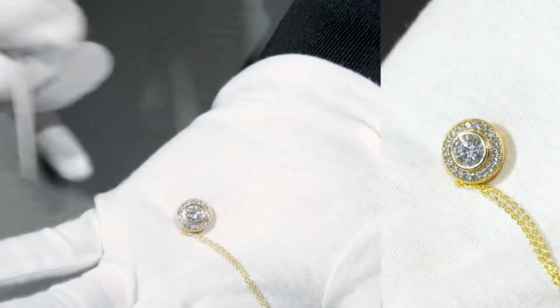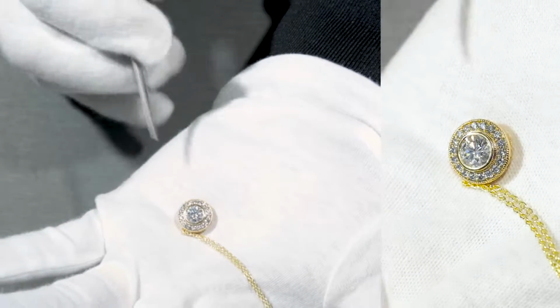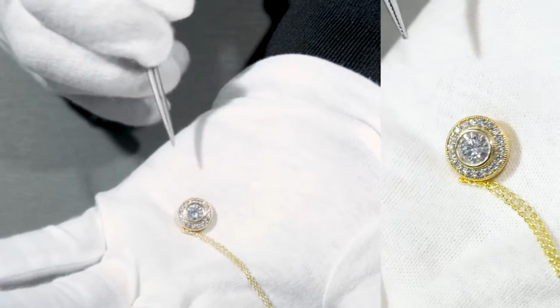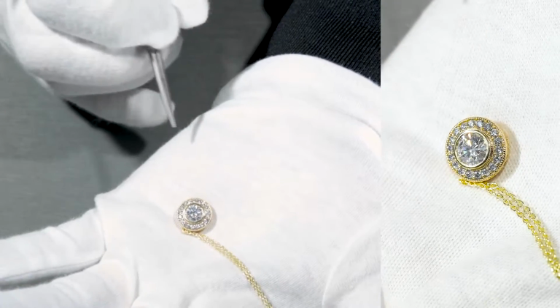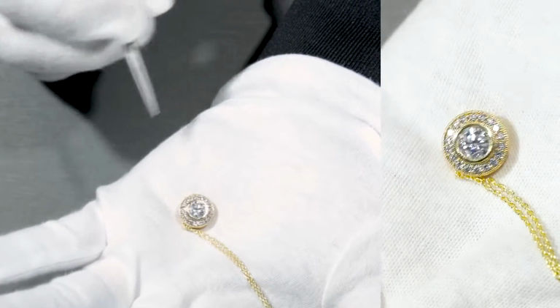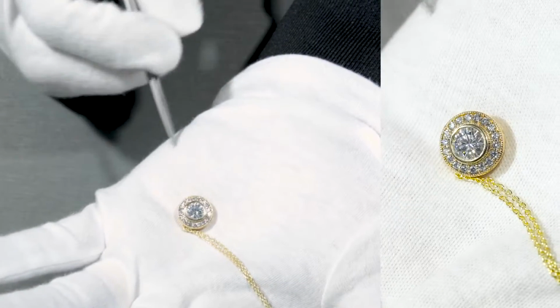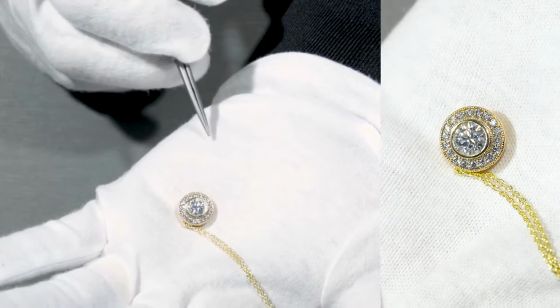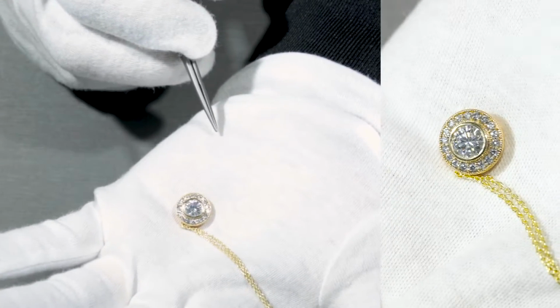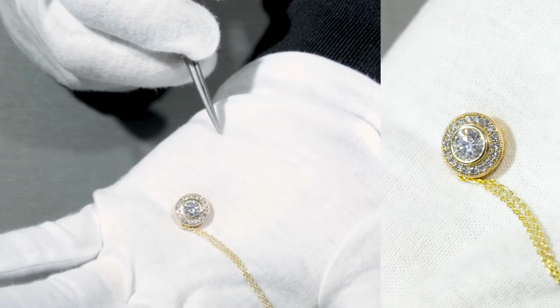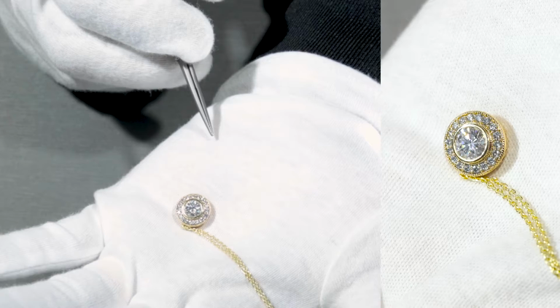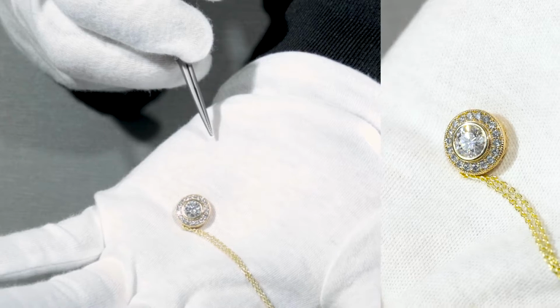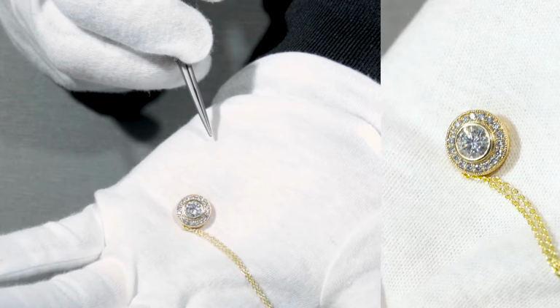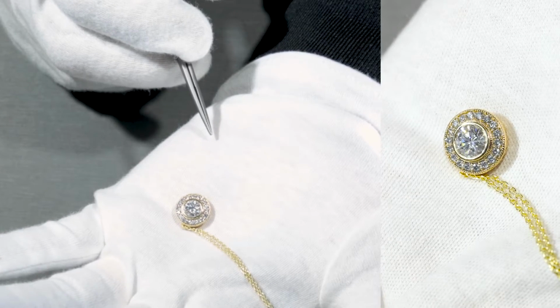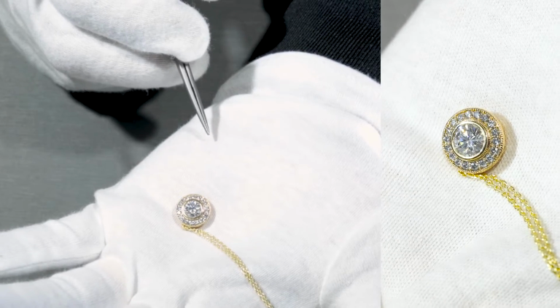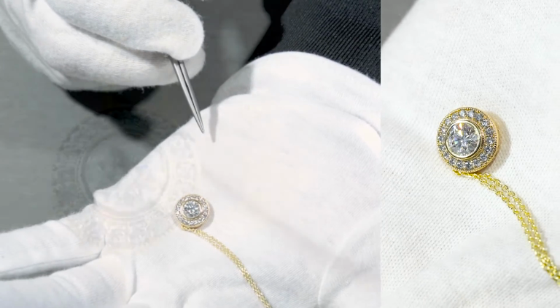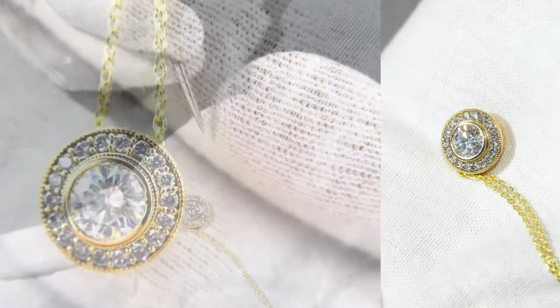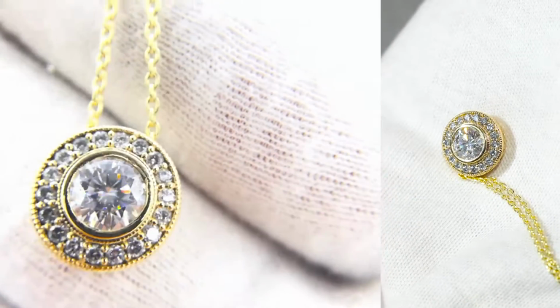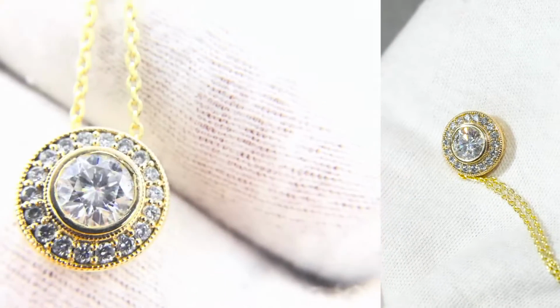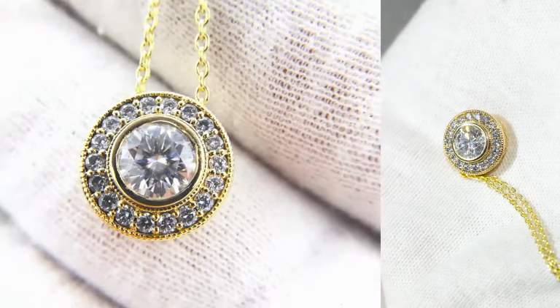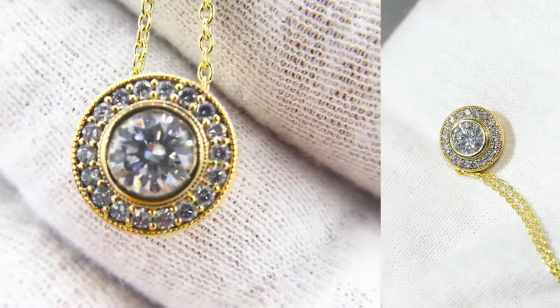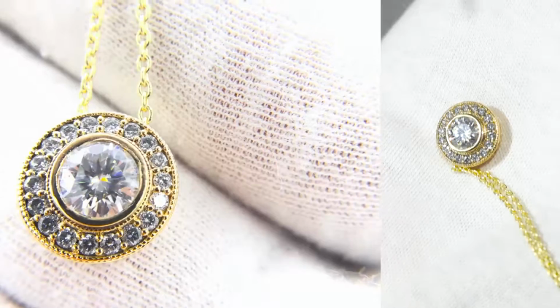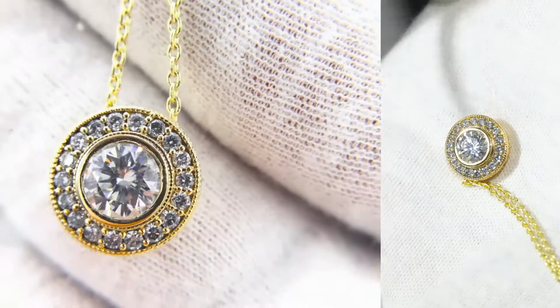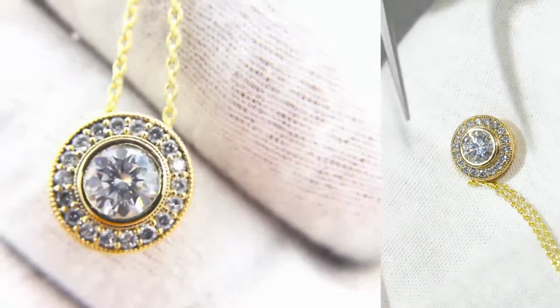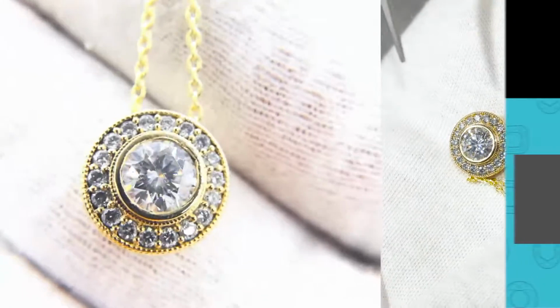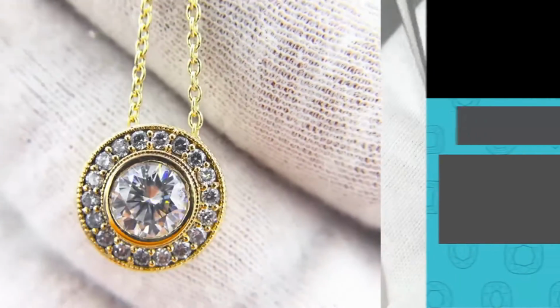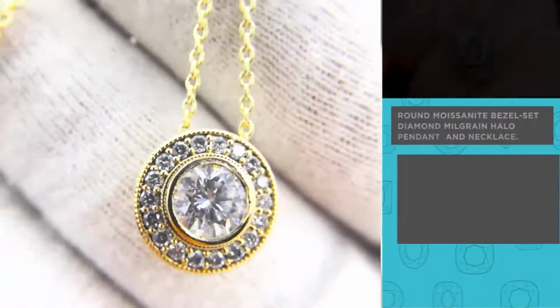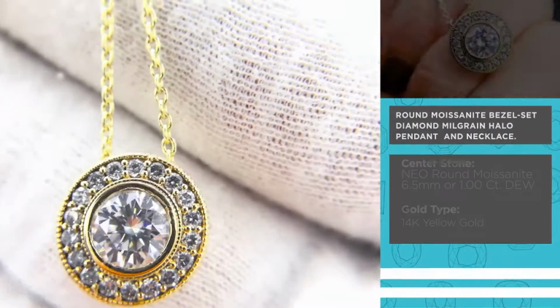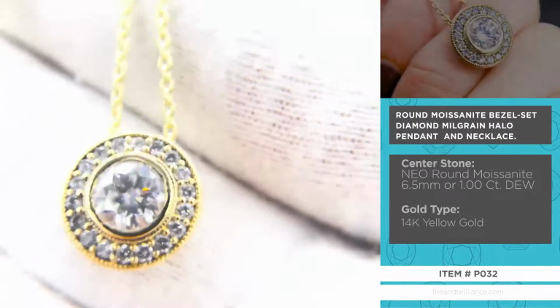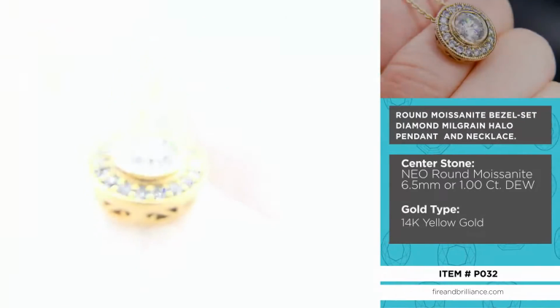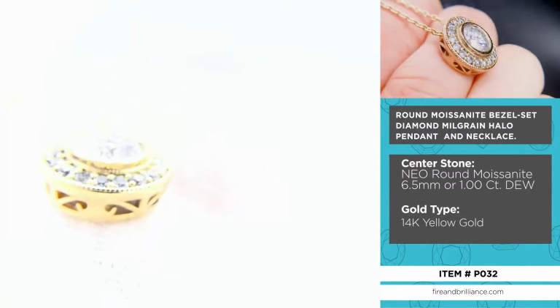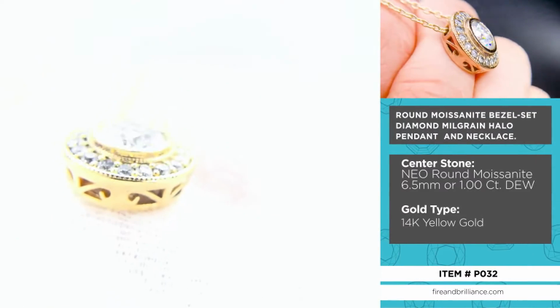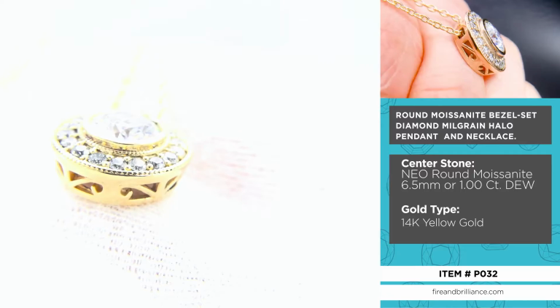Here is a beautiful pendant that you can find on fireandbrilliance.com. All you have to do is type in BT03. This is a really nice design because the center stone here is a moissanite.